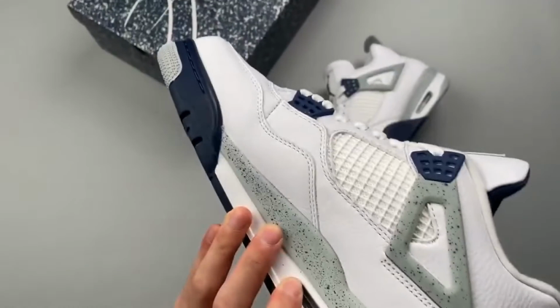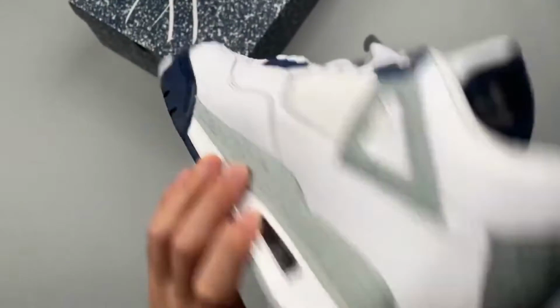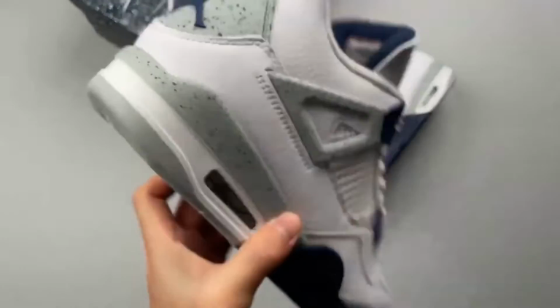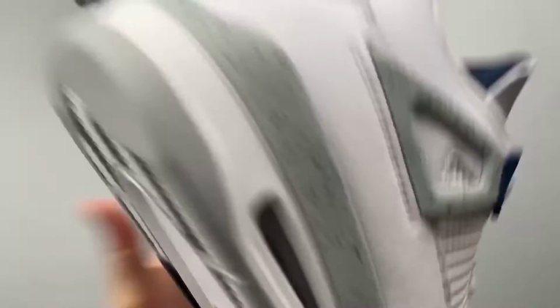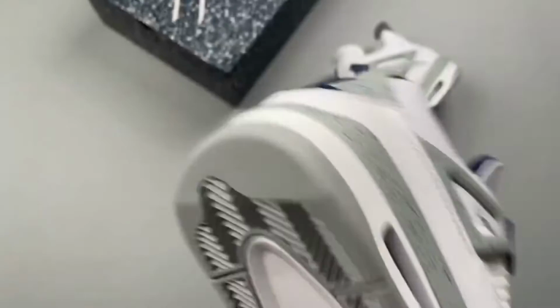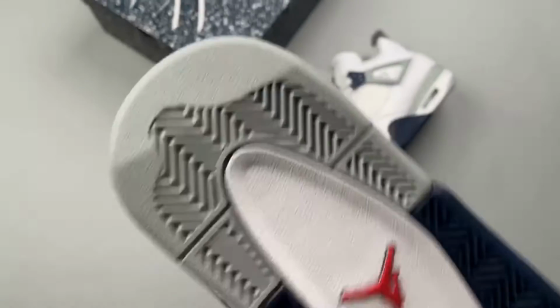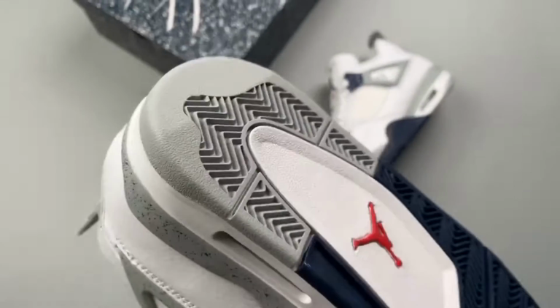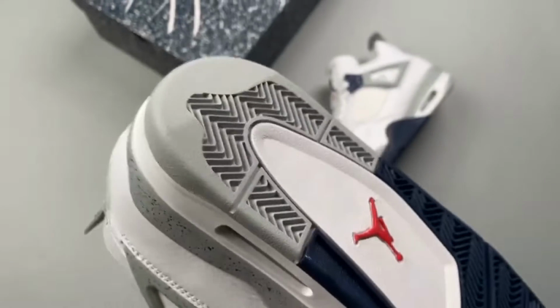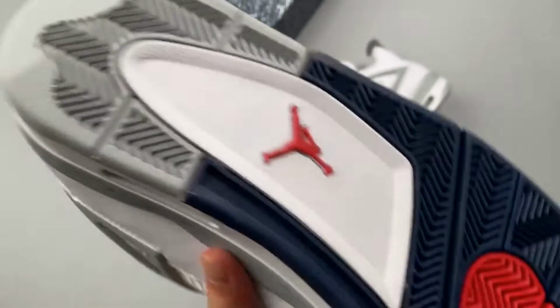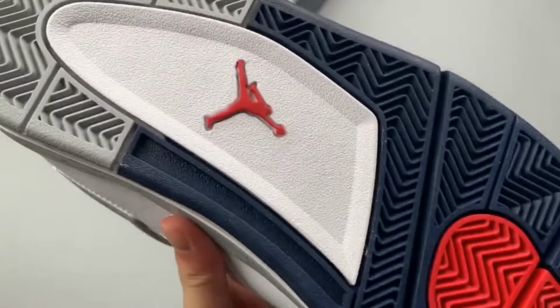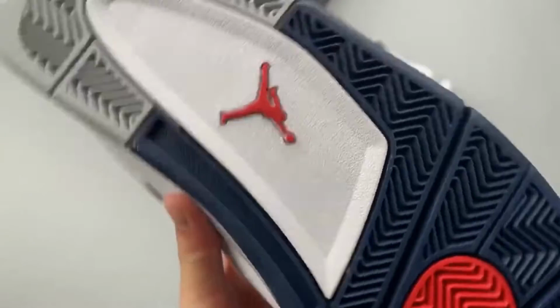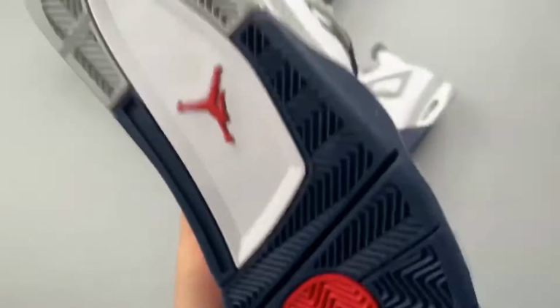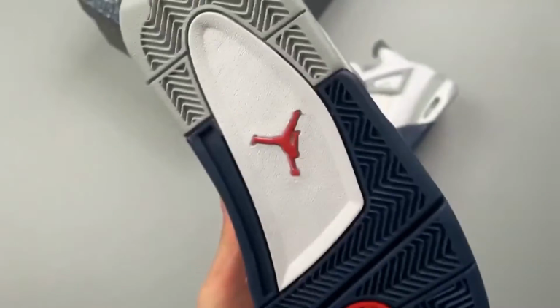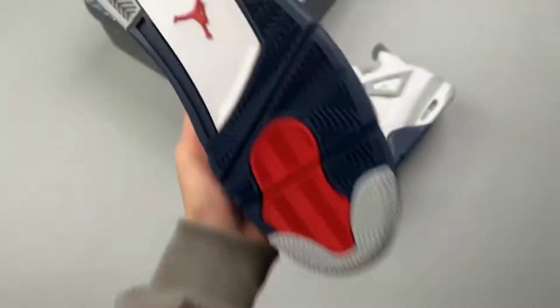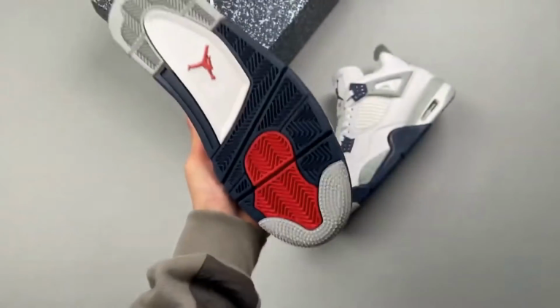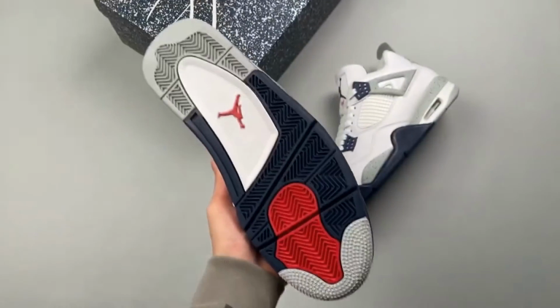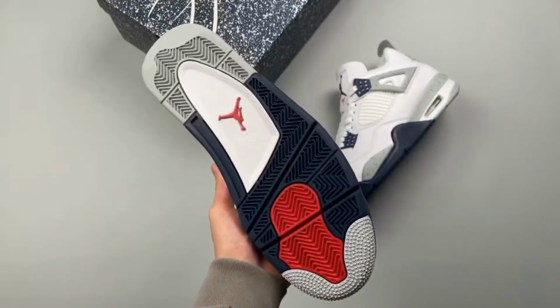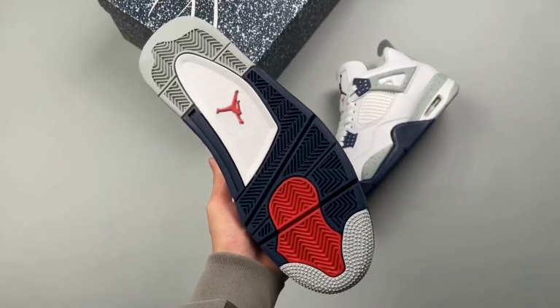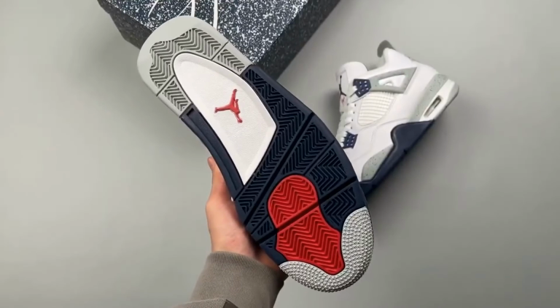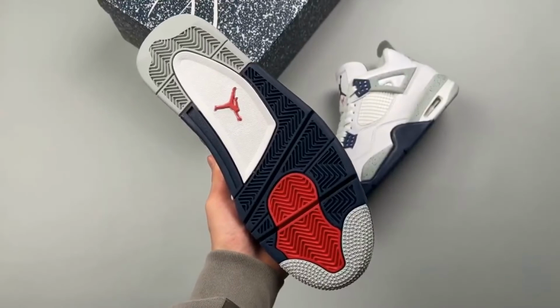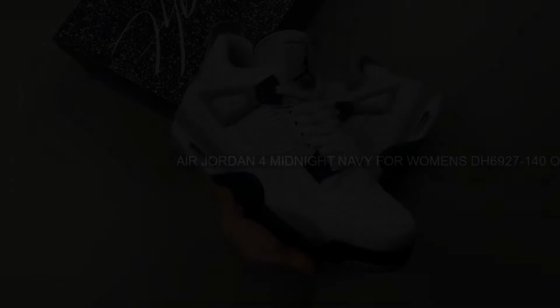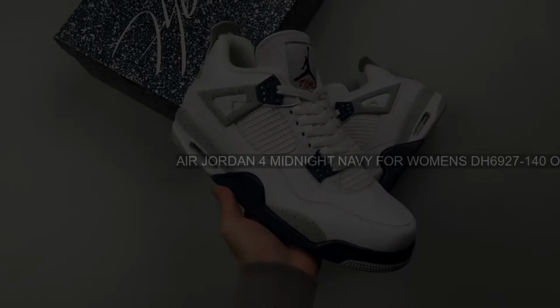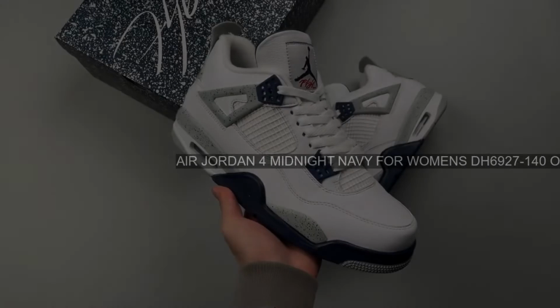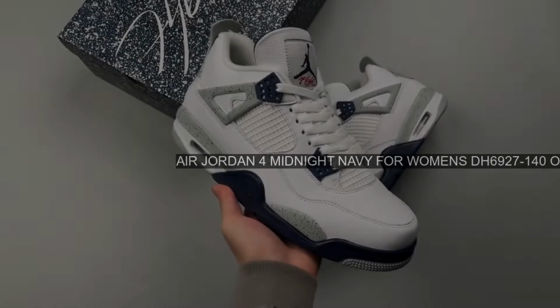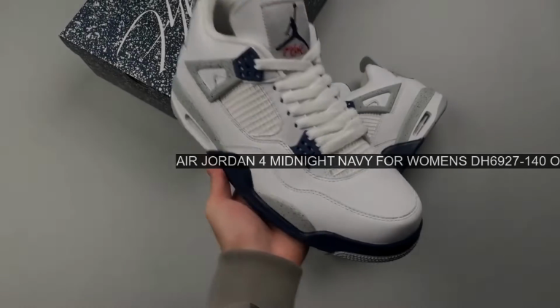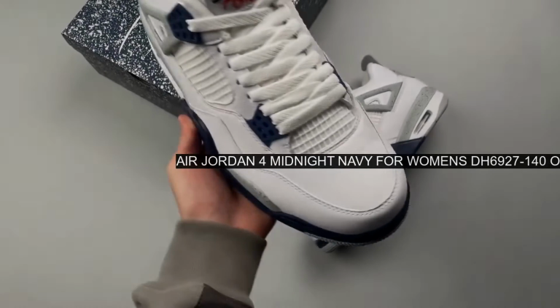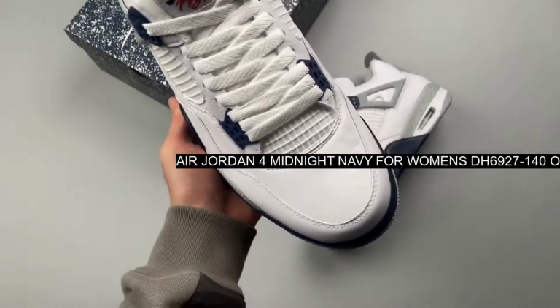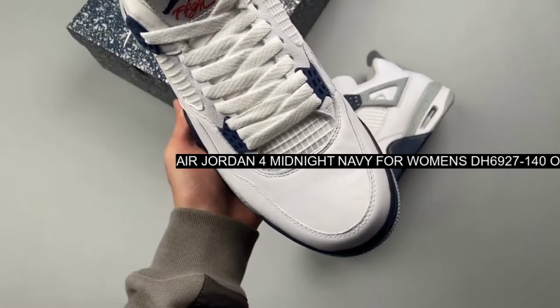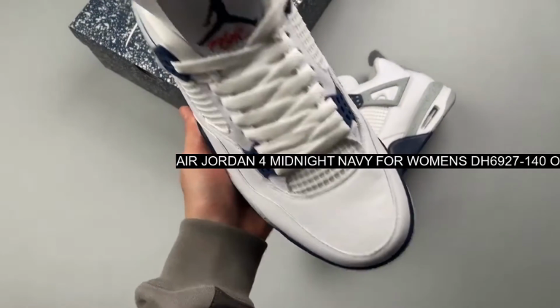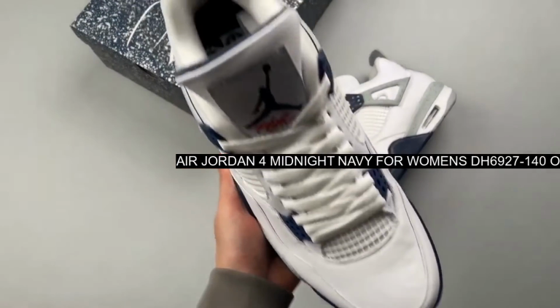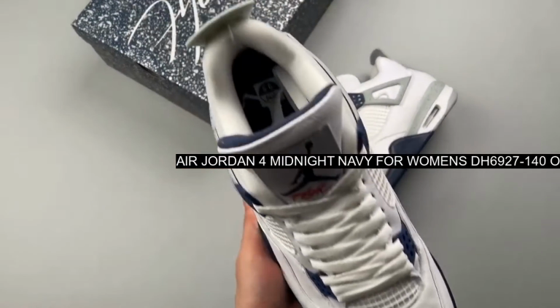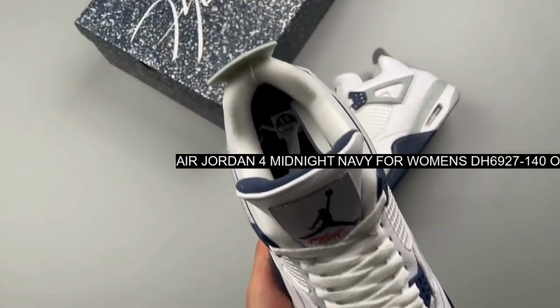Price: £928. Brand: Nike. Model: Air Jordan 4. Style Code: DH6927-140.